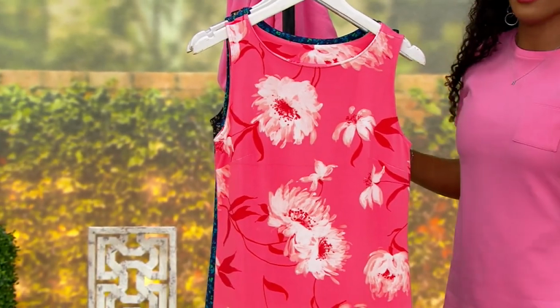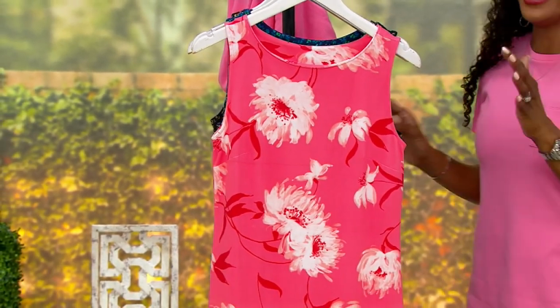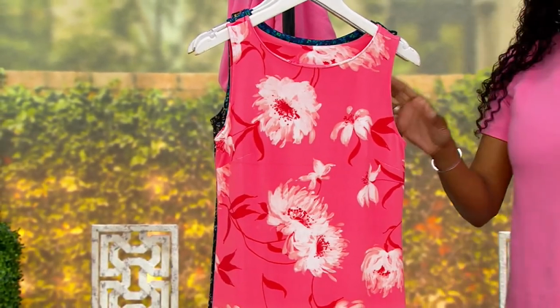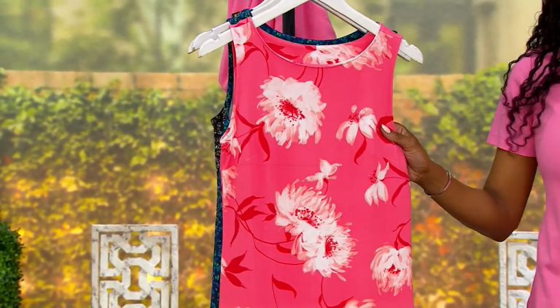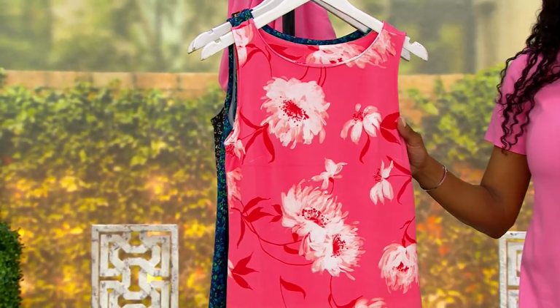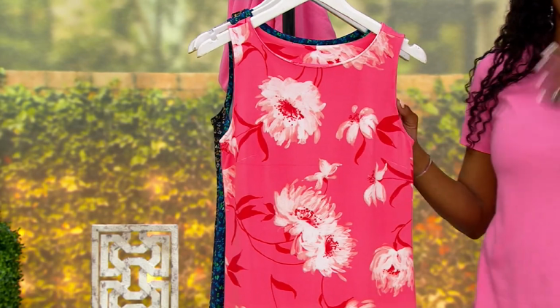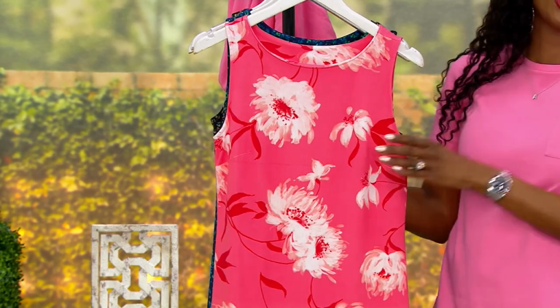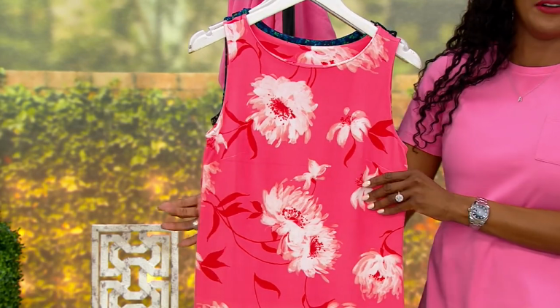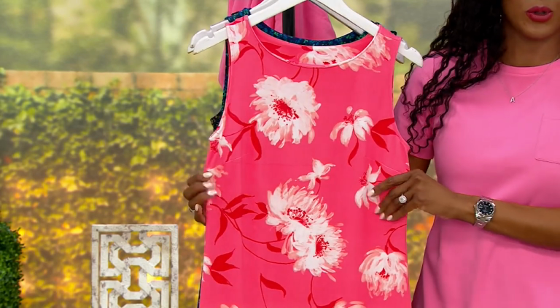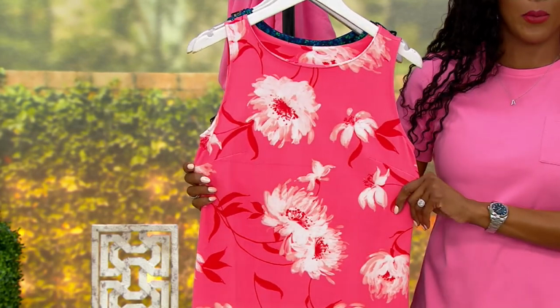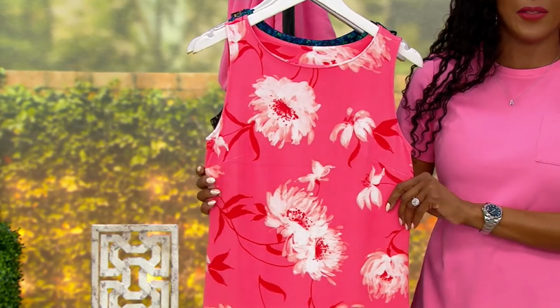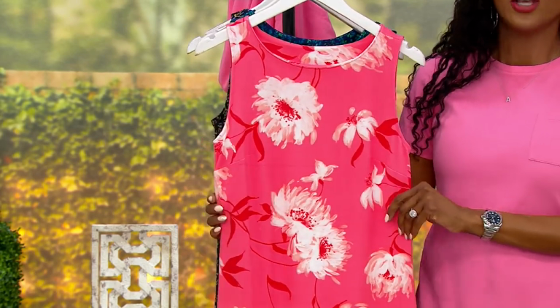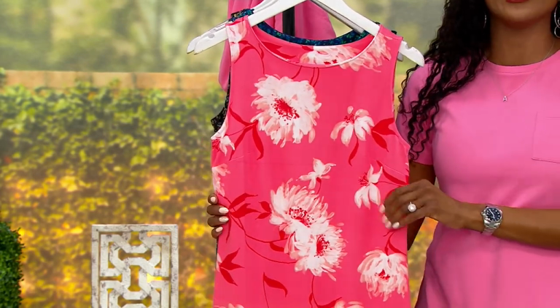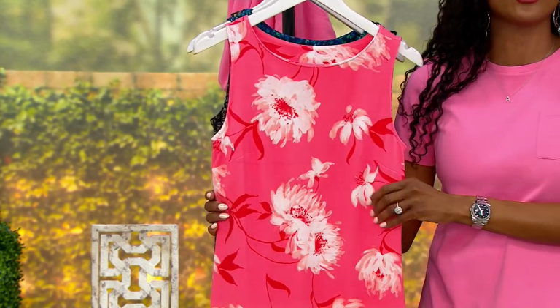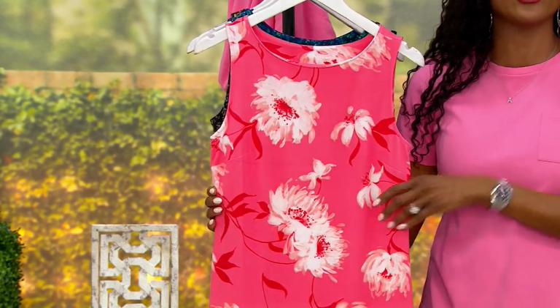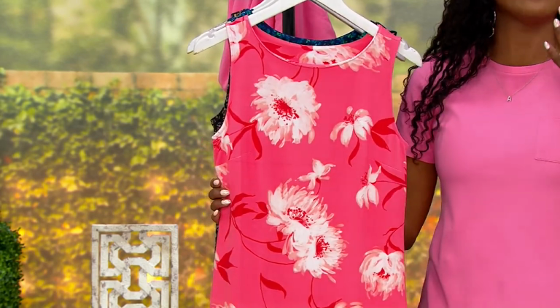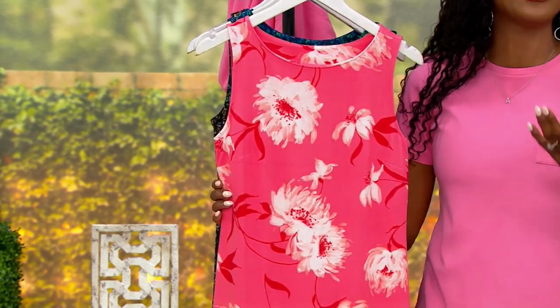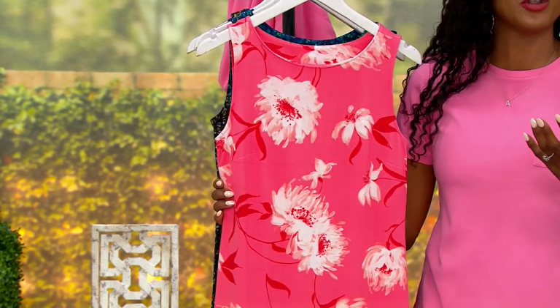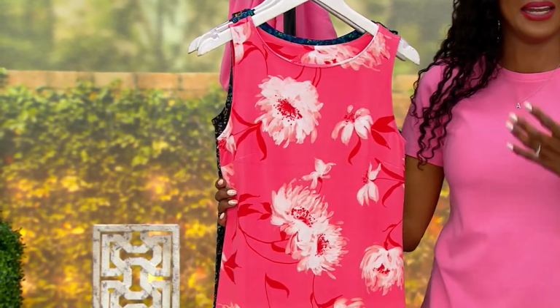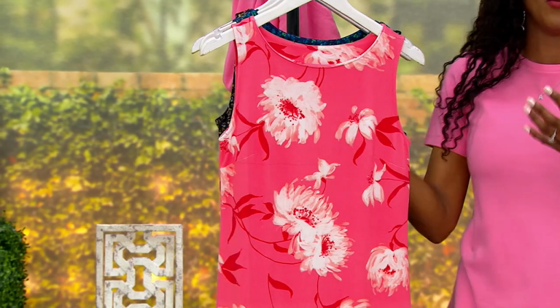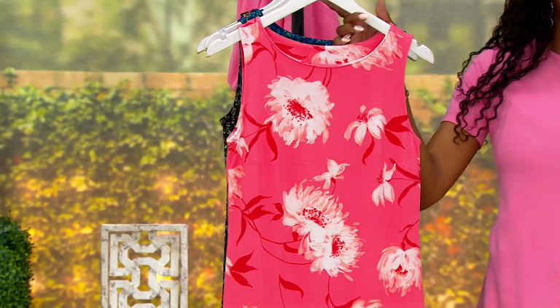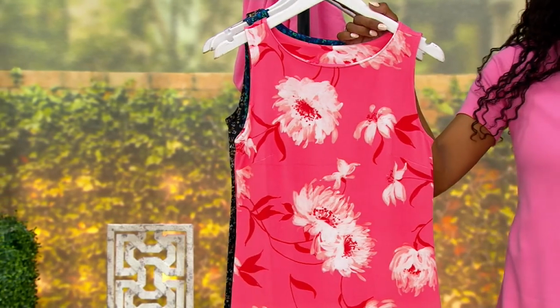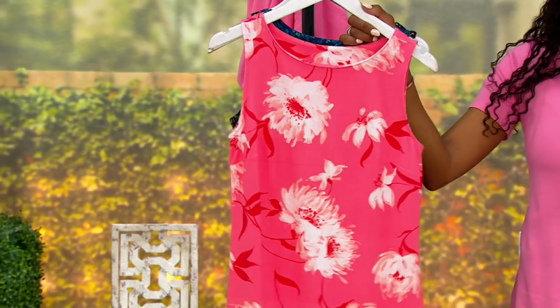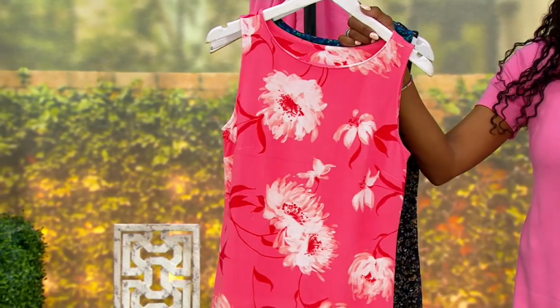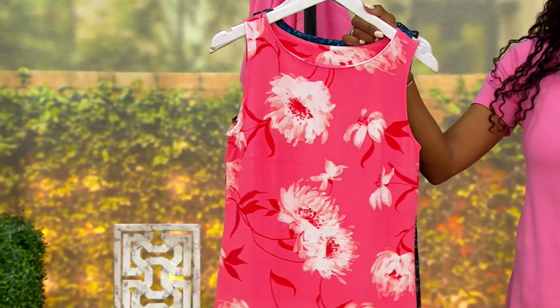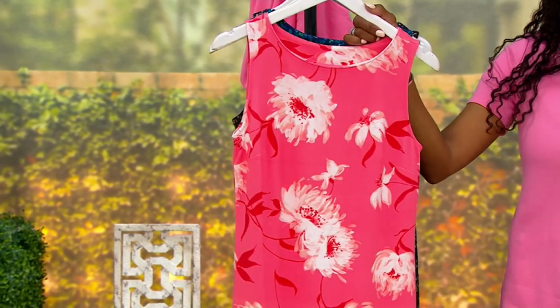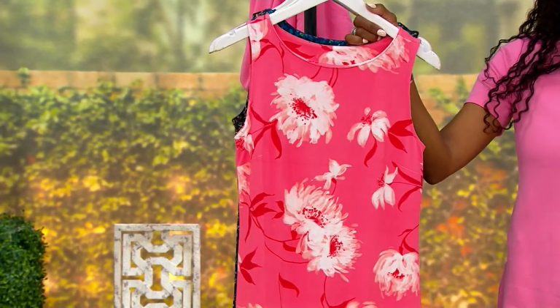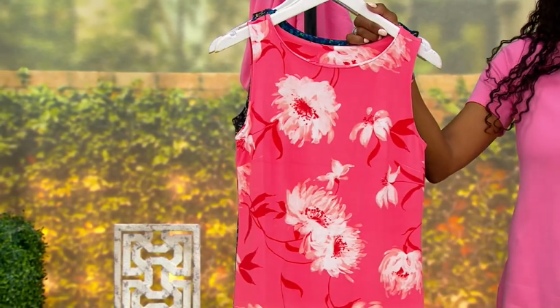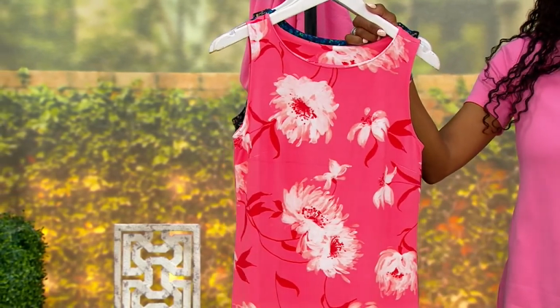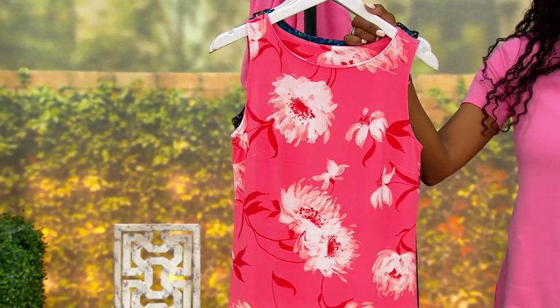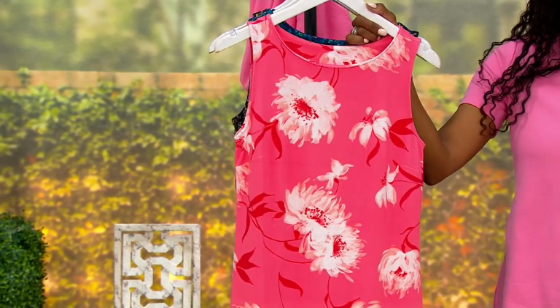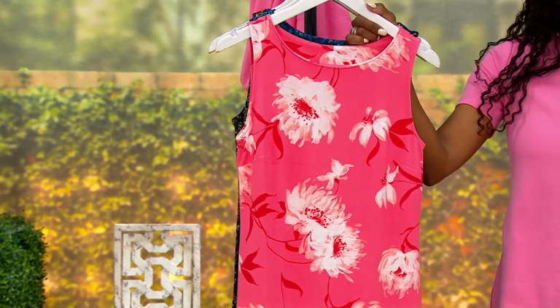It's cotton-rich, so also great for those warmer months — it's just going to glide over the body. It won't be hot. This is just that perfect dress that you'll reach for time and time again.